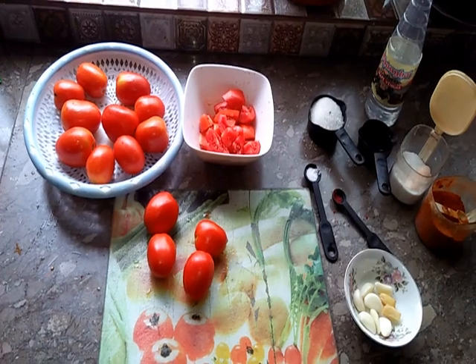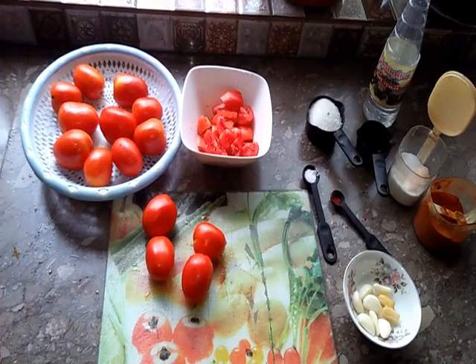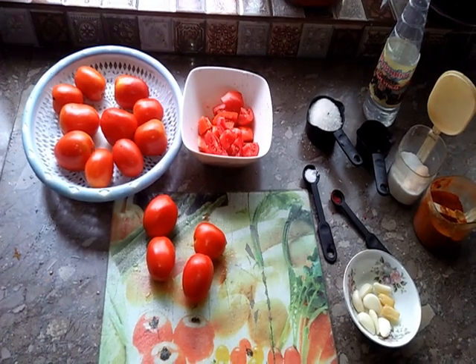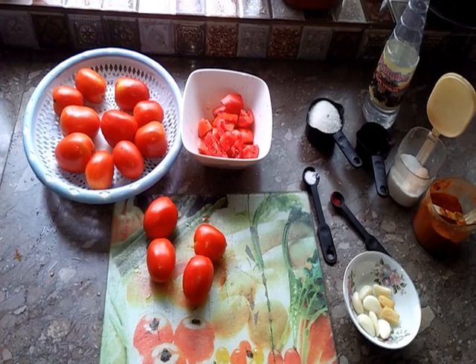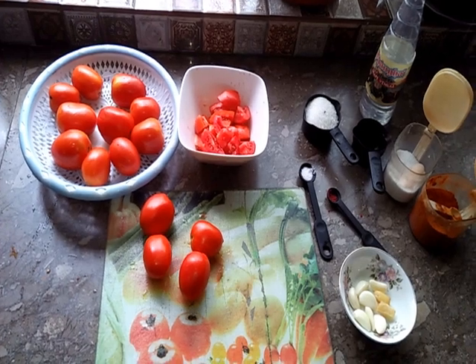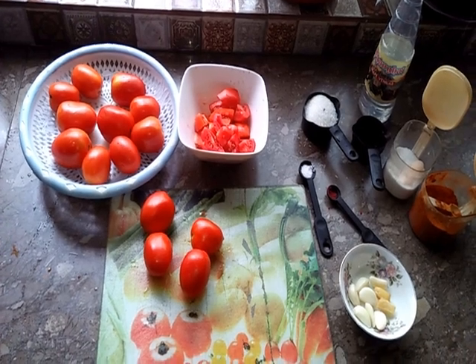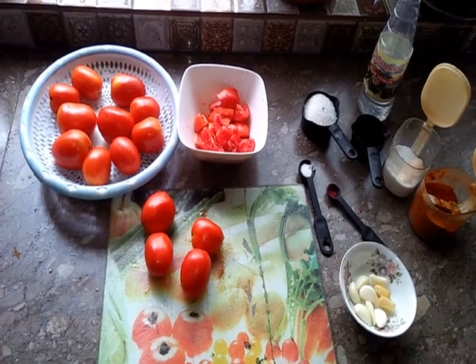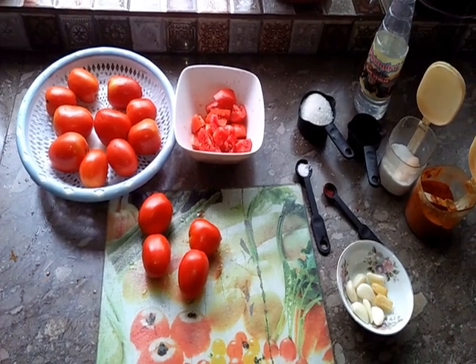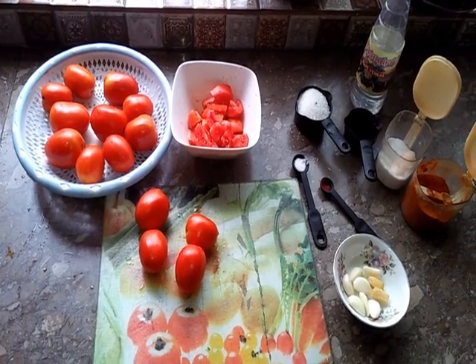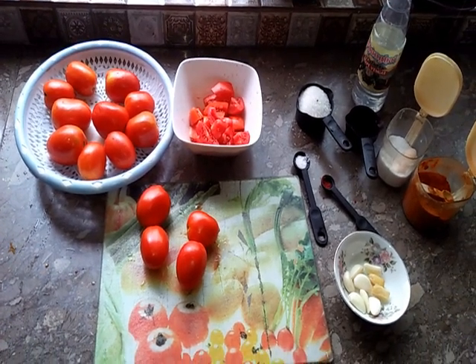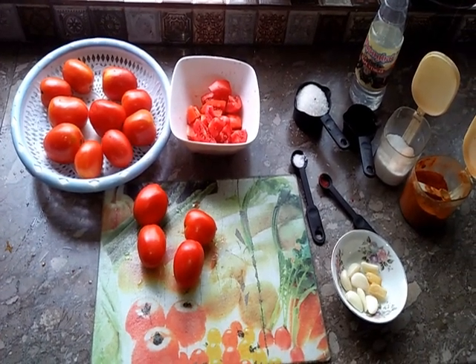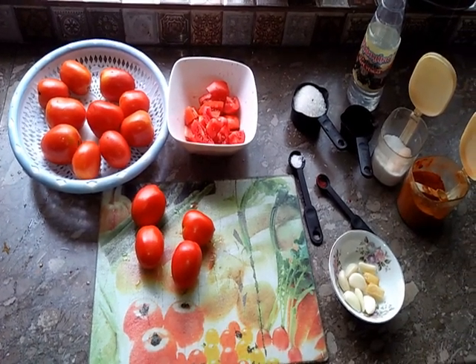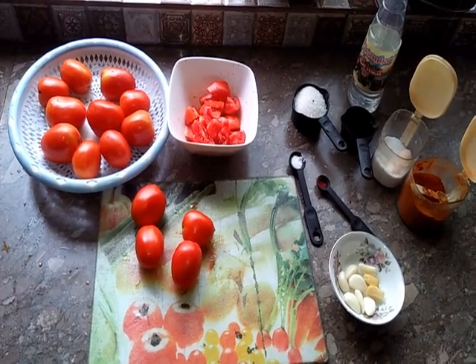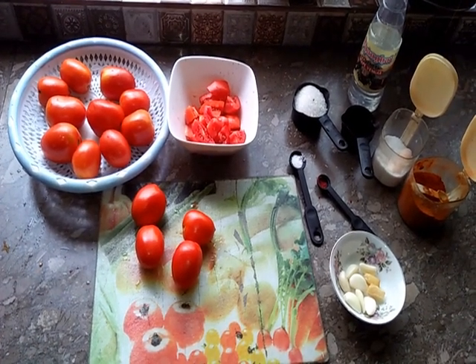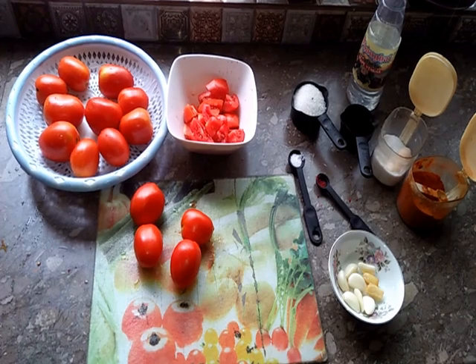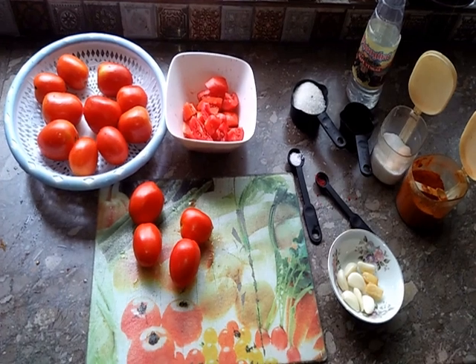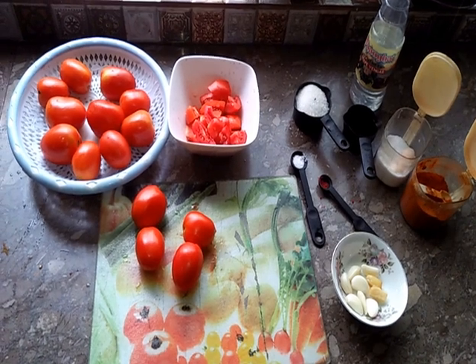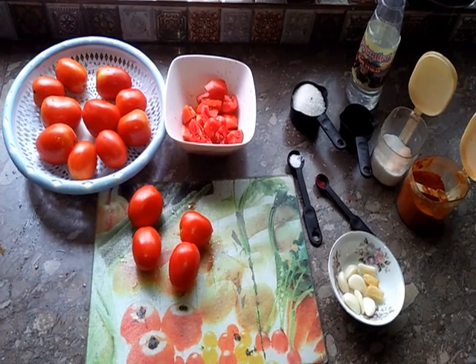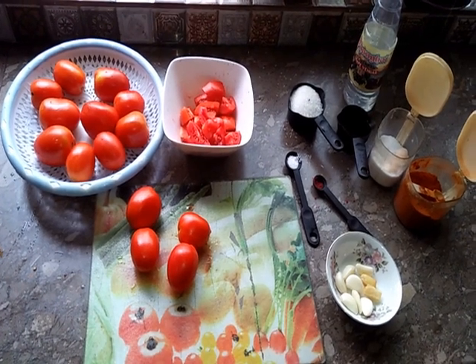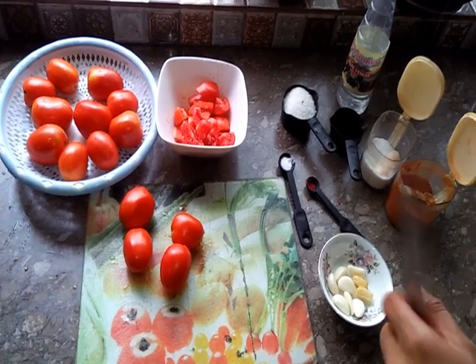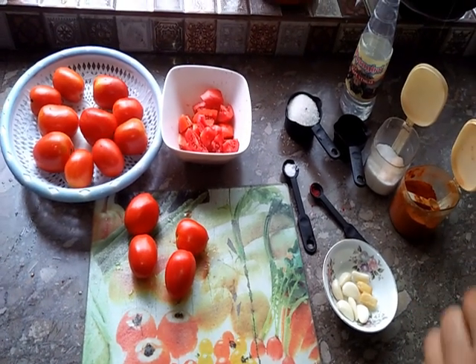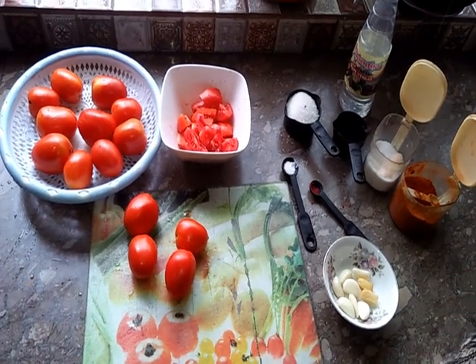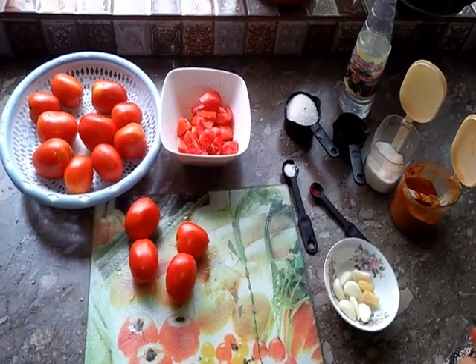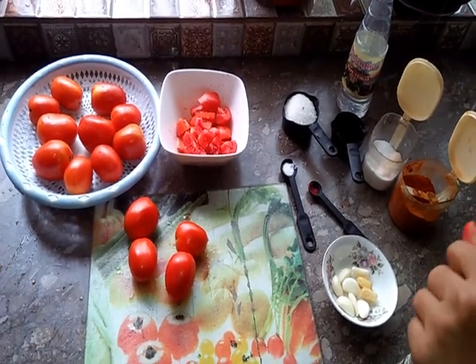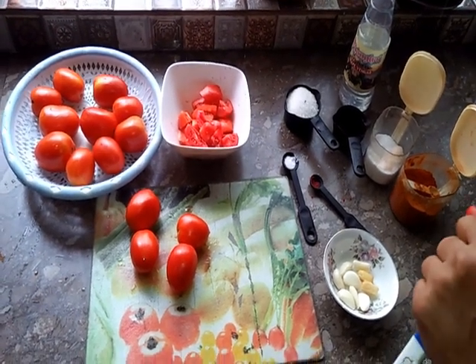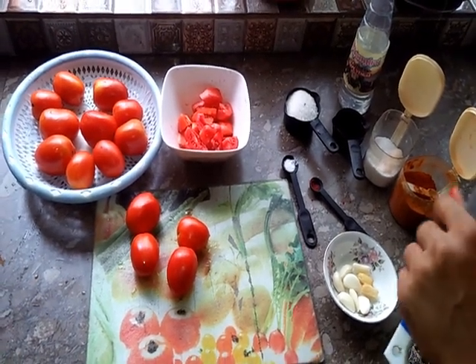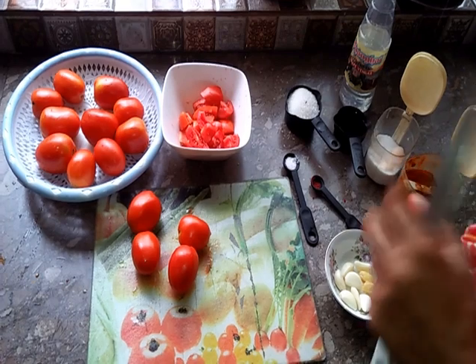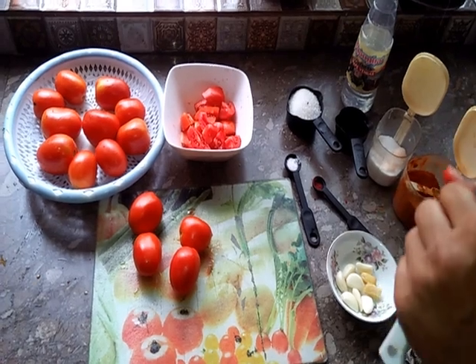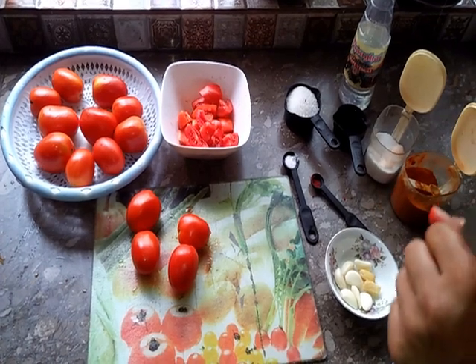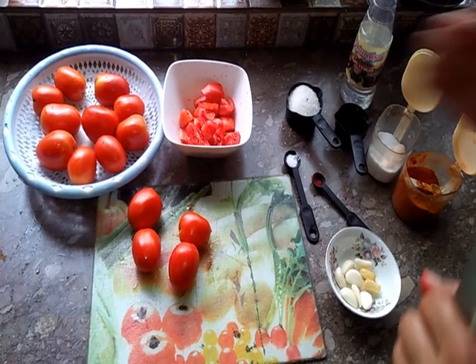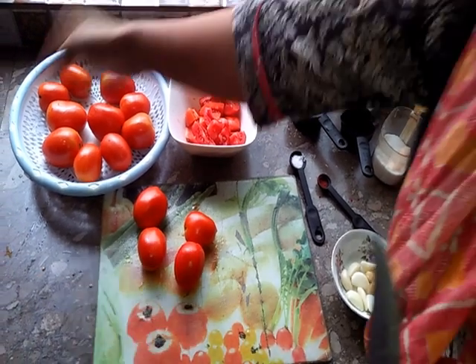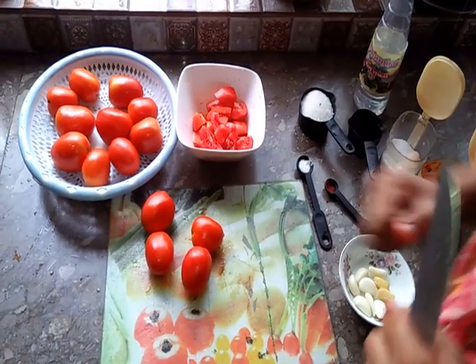Thank you, my YouTube kitchen family. I hope you will be happy and will be fine. We have made some dishes, so I thought why not make a new dish for you.